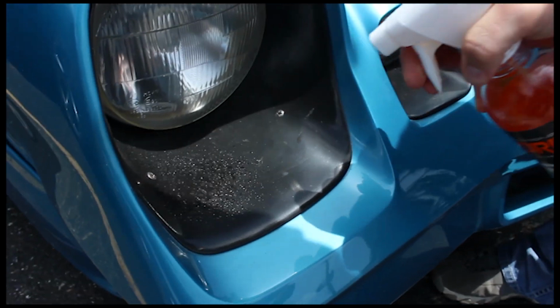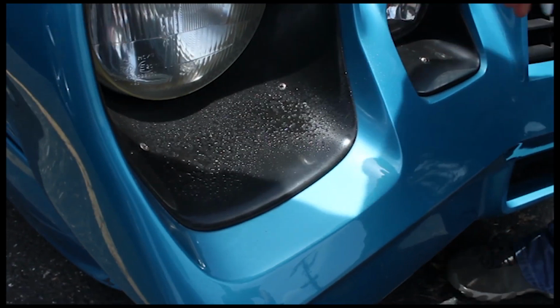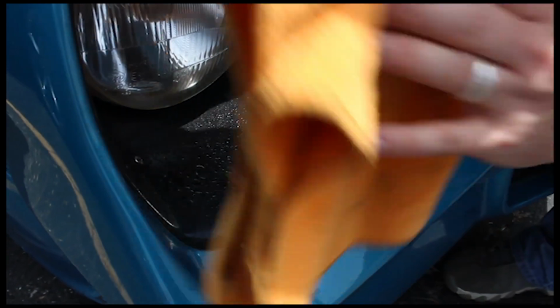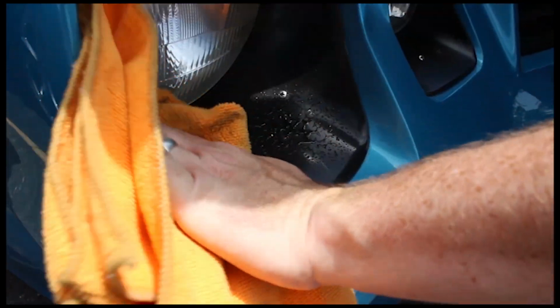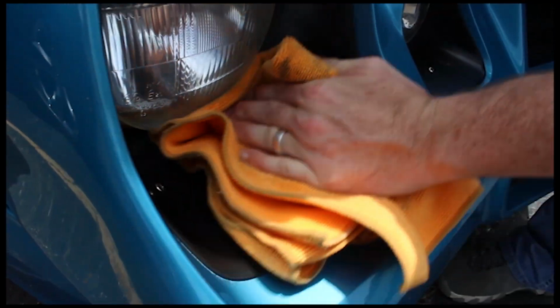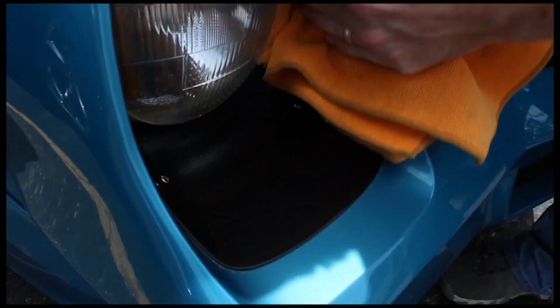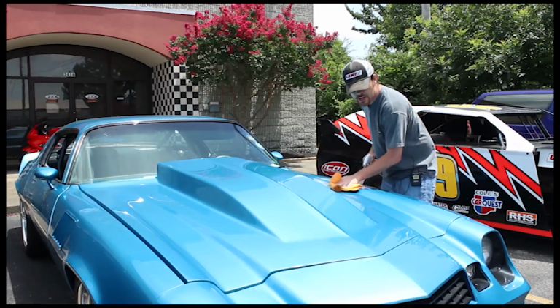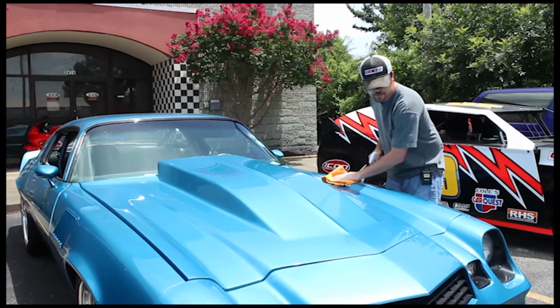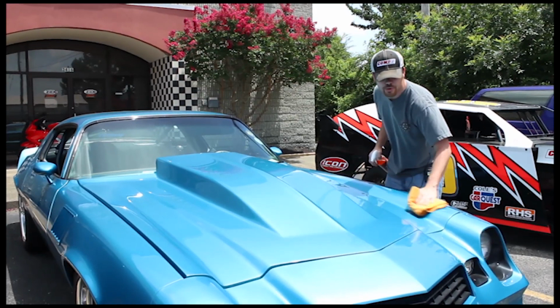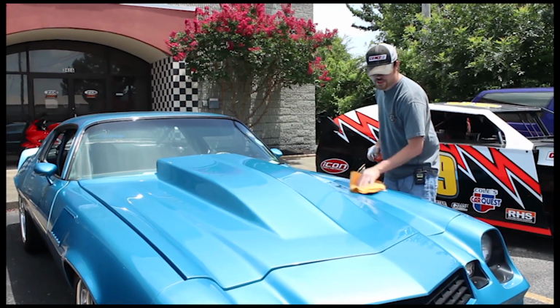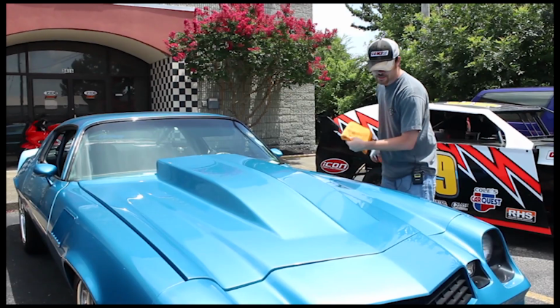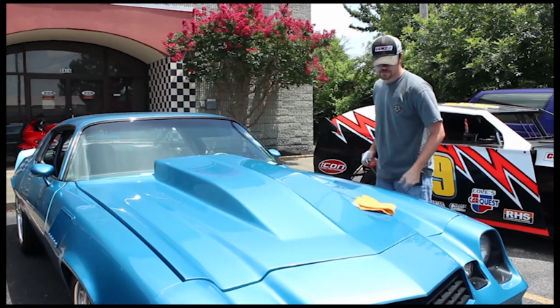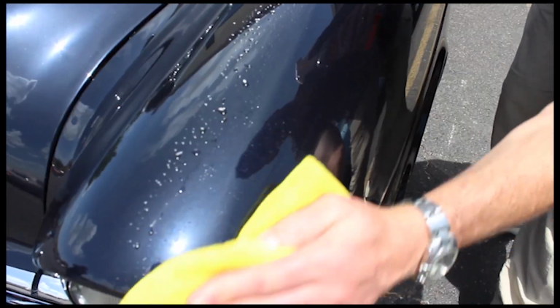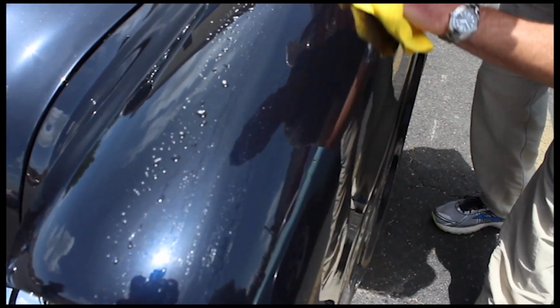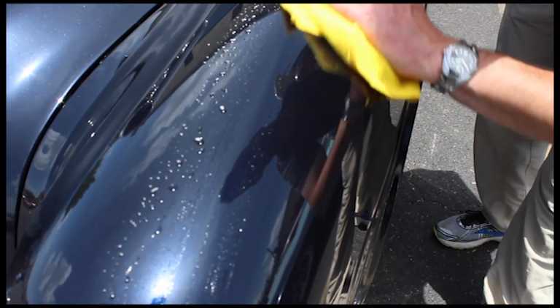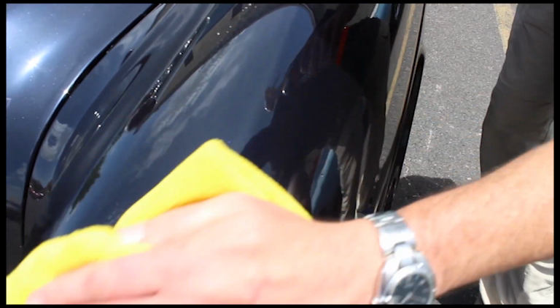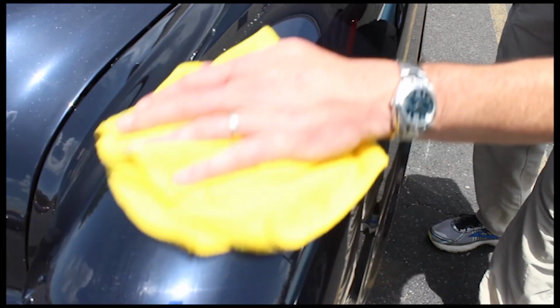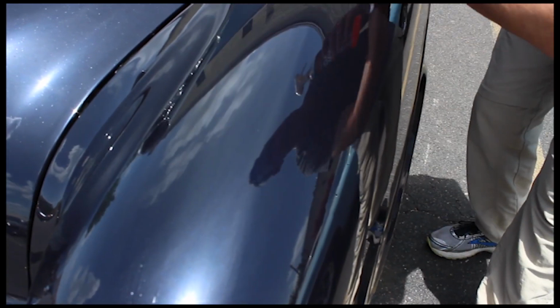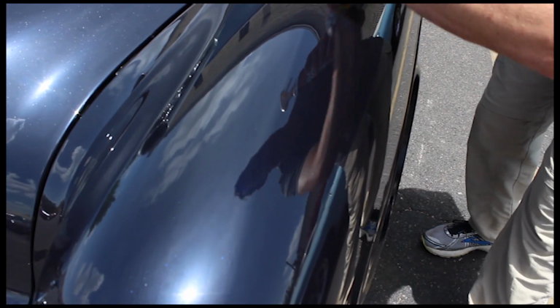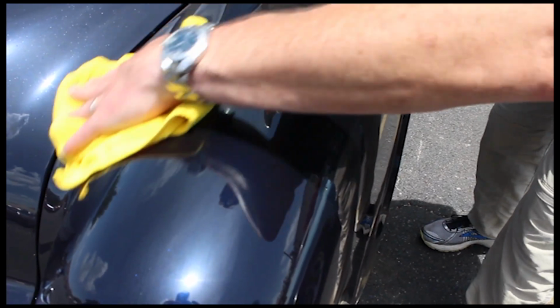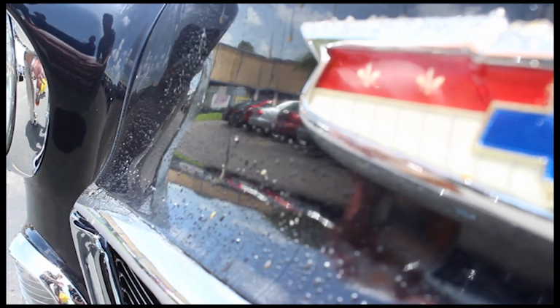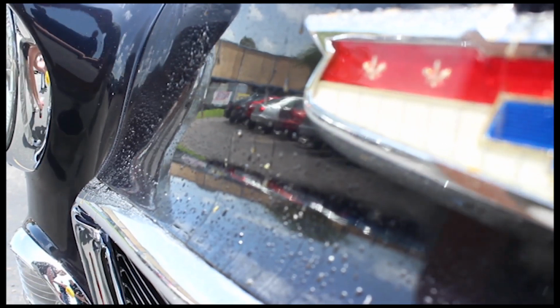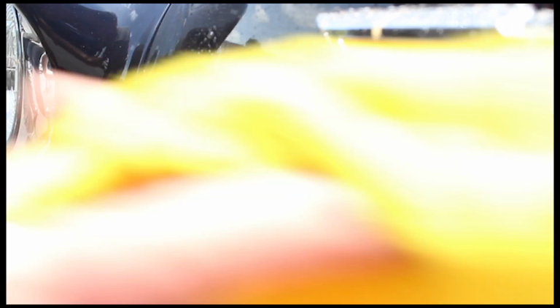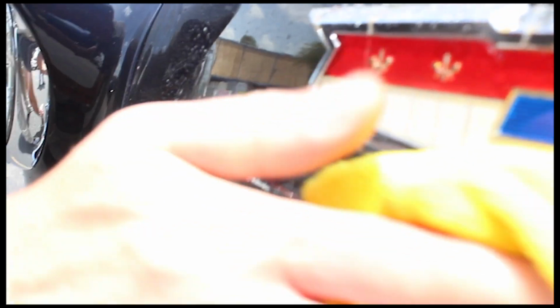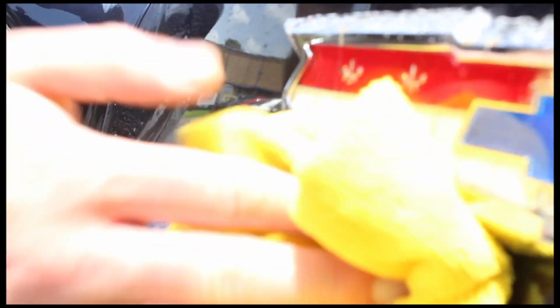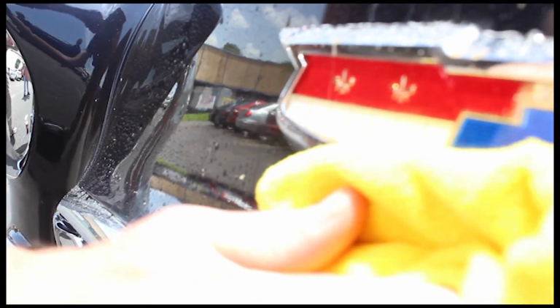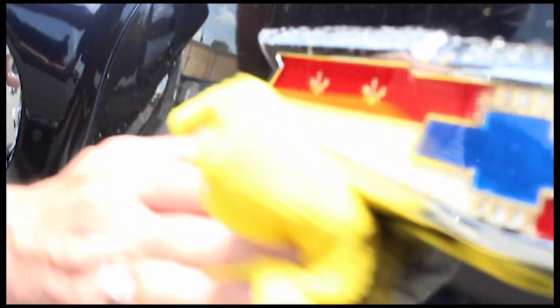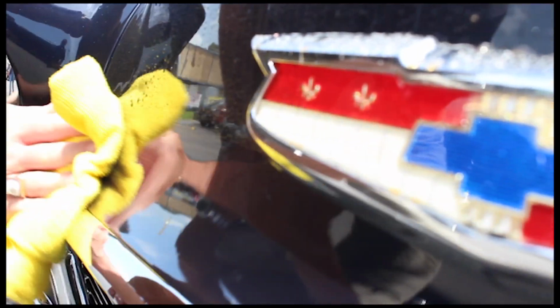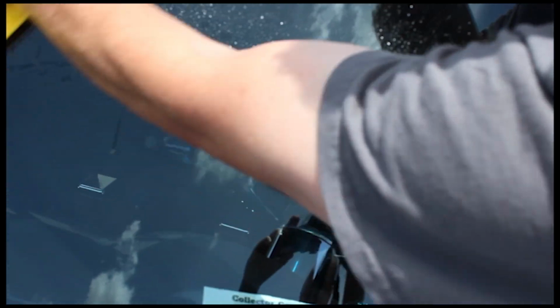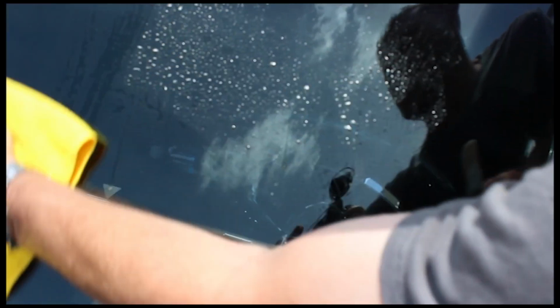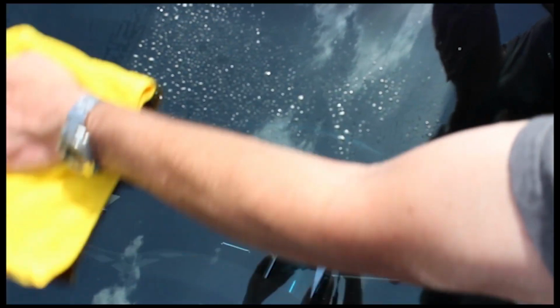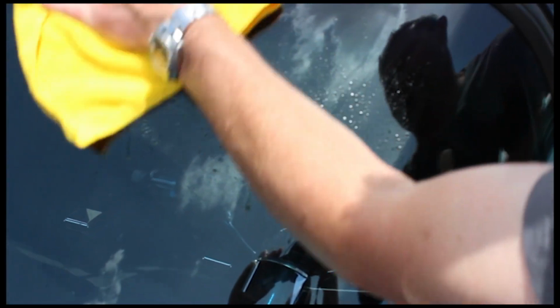Driven Race Wax not only brings back the luster in your paint, but it brings back the shine. Race Wax will get off fingerprints and dust without streaking. It also does a good job of getting bugs off the front. Not to mention it has a great smell.